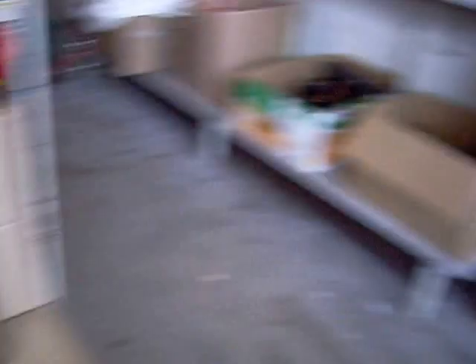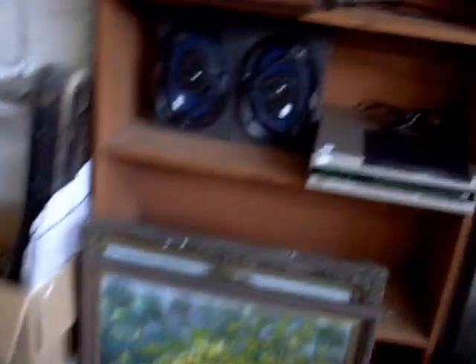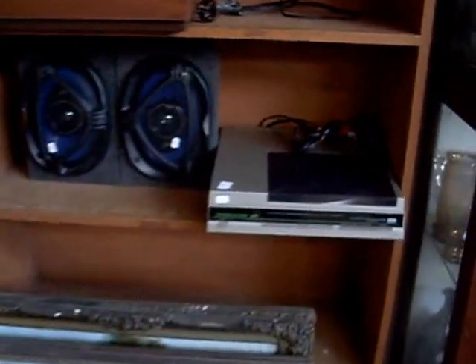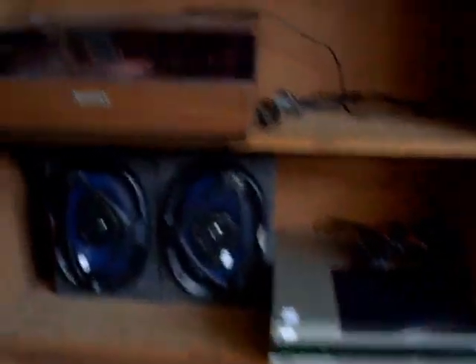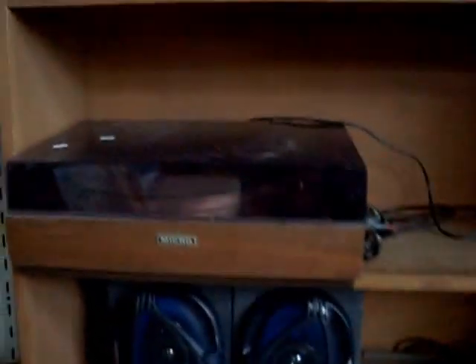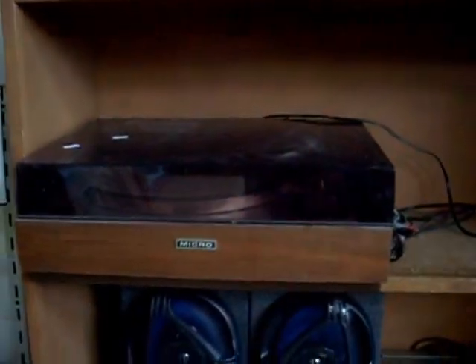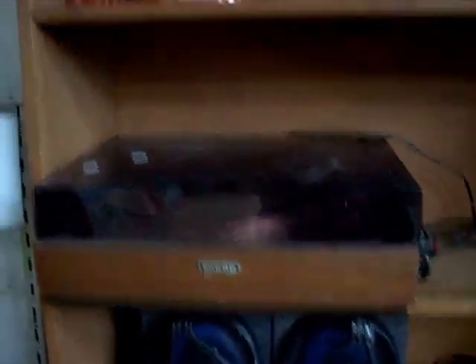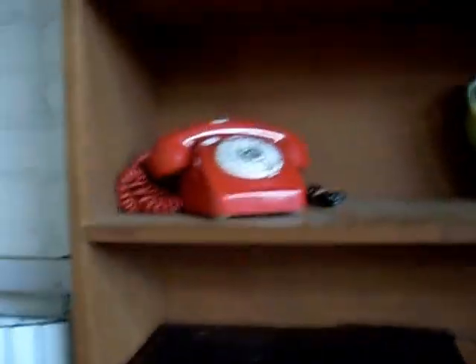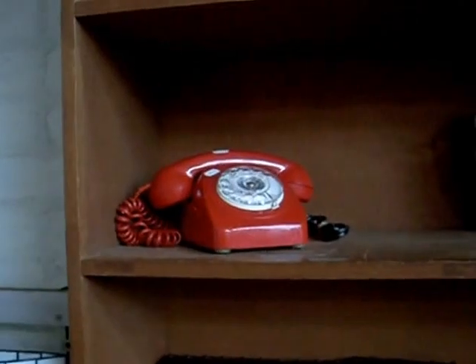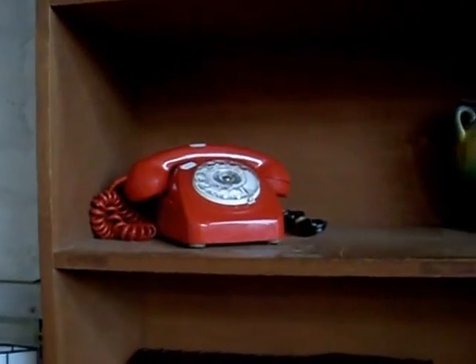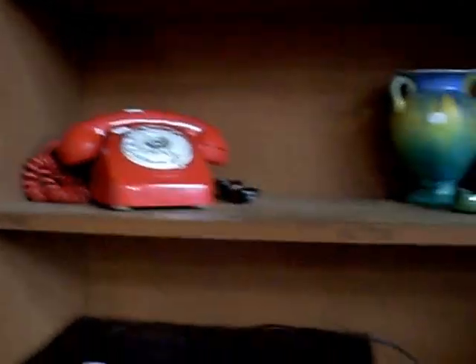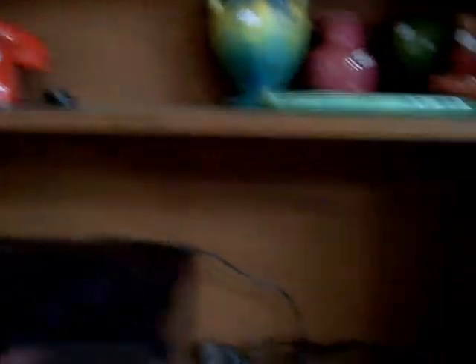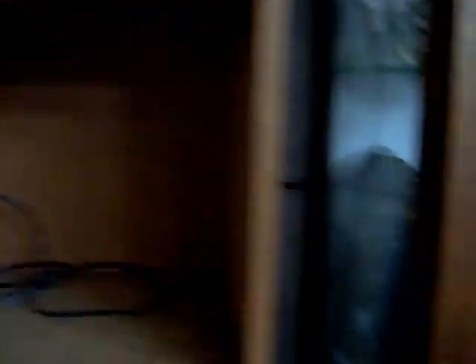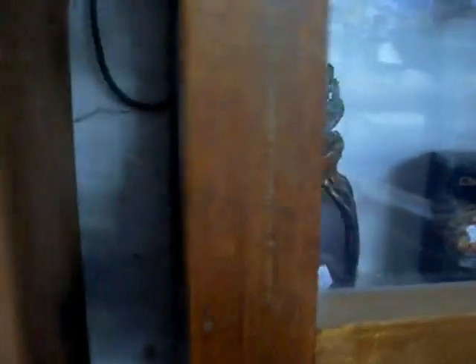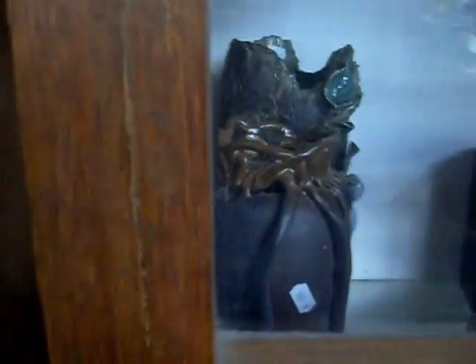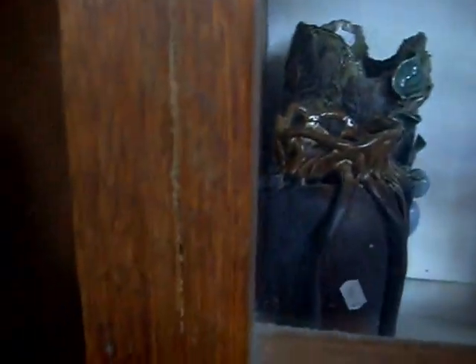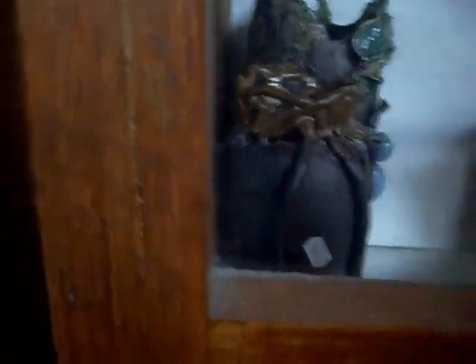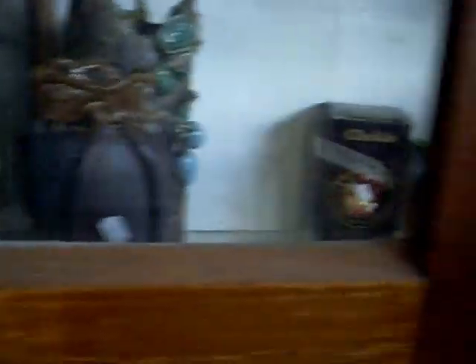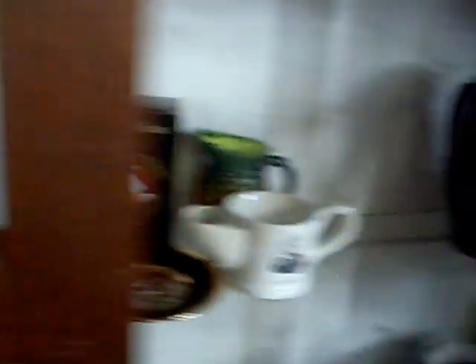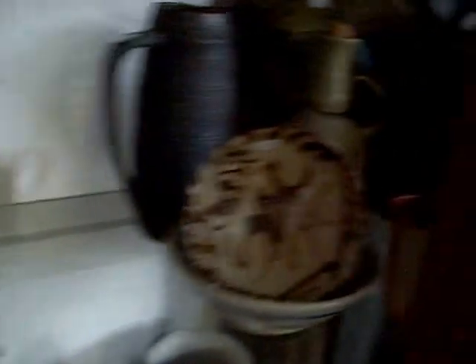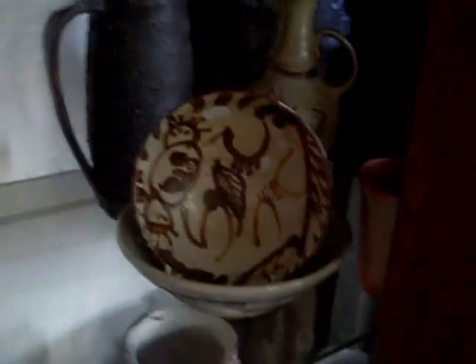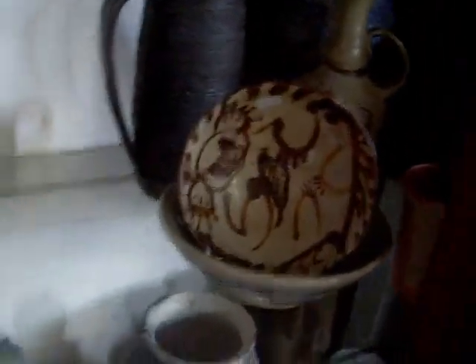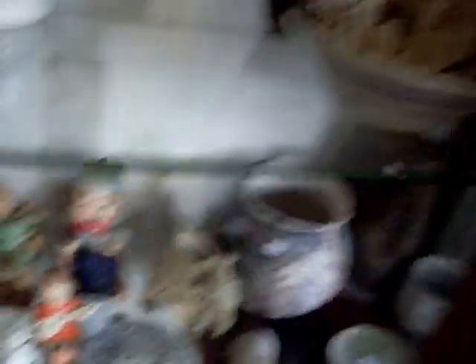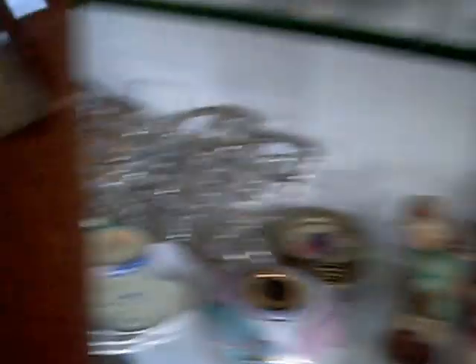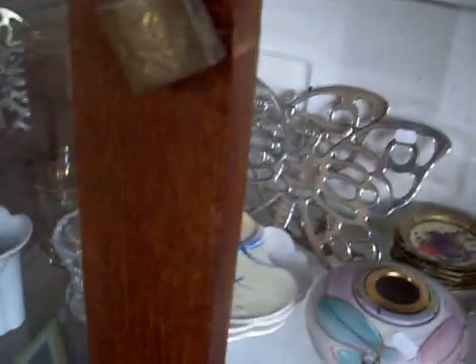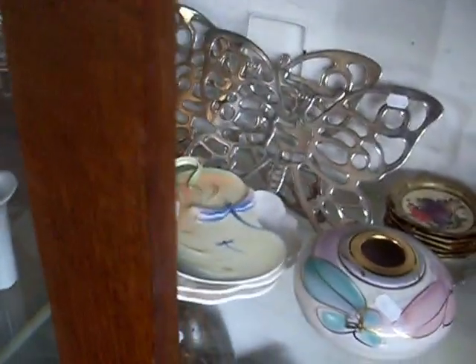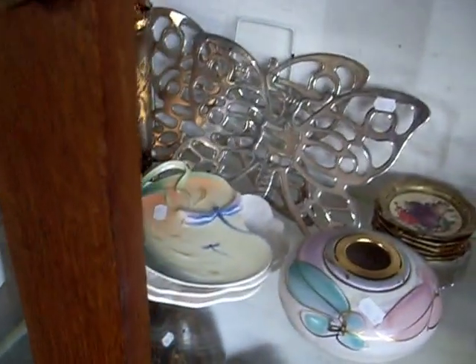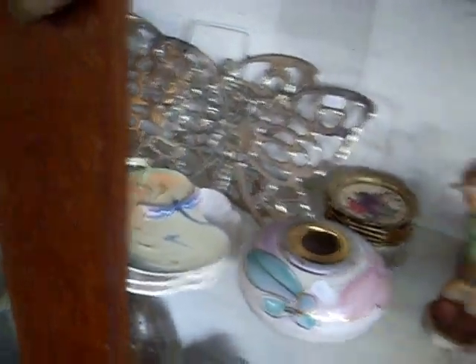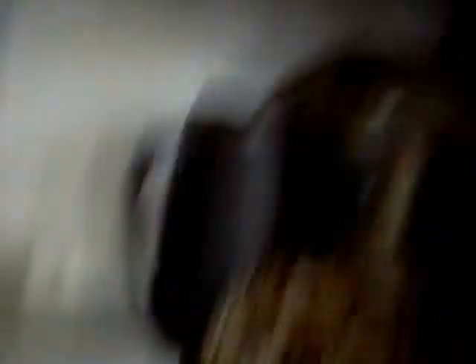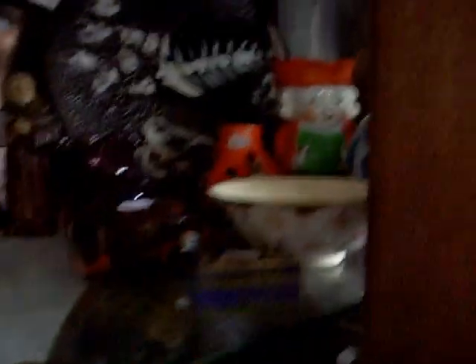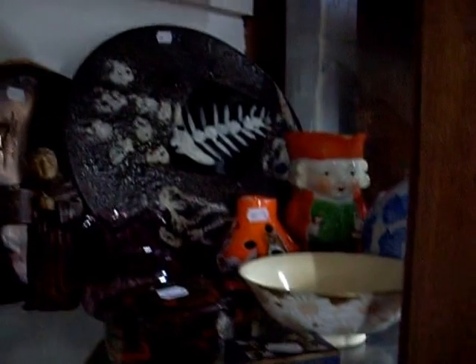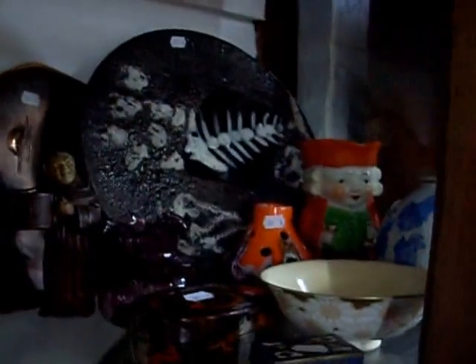Some more stereo equipment. A little micro turntable. A little red dial telephone. Australian pottery — some interesting stuff. Some more stuff there. Mix lots of gear in the corner, and mix lots up in the top there as well.